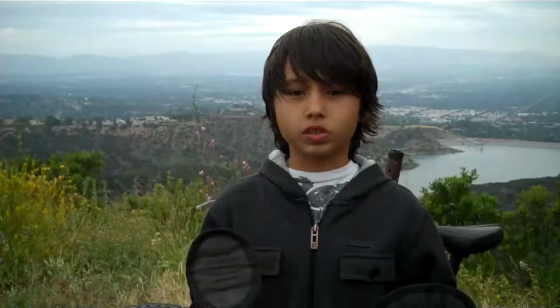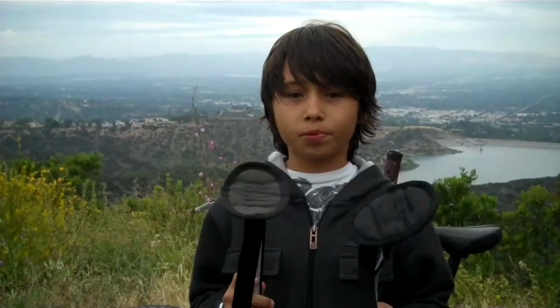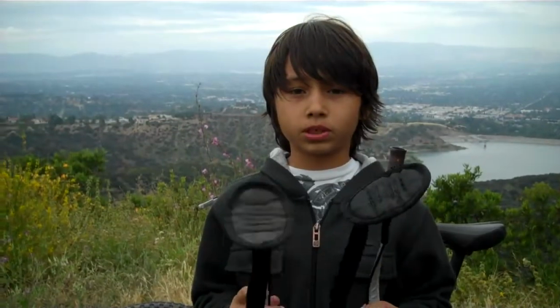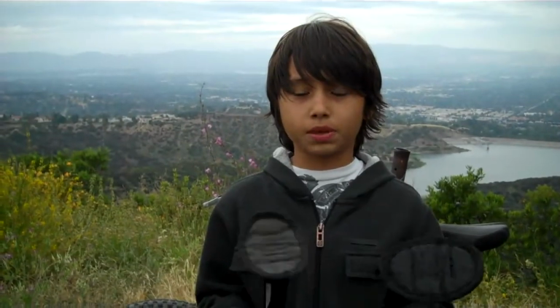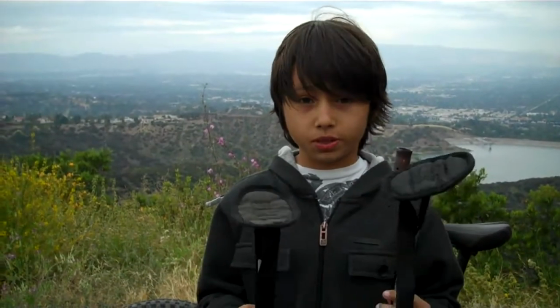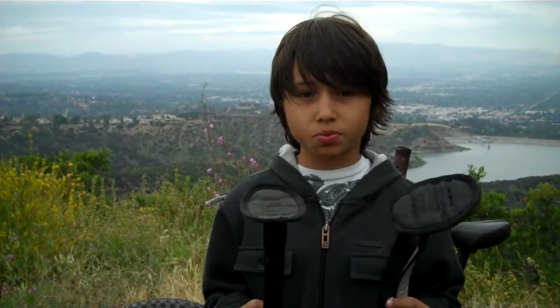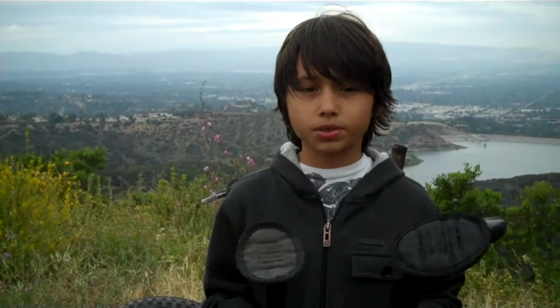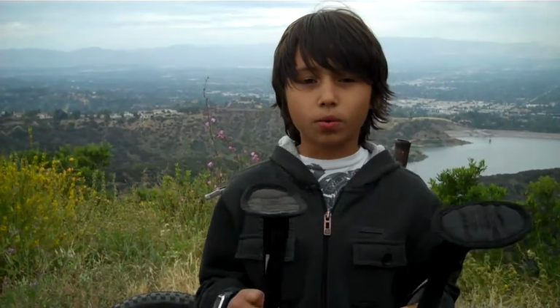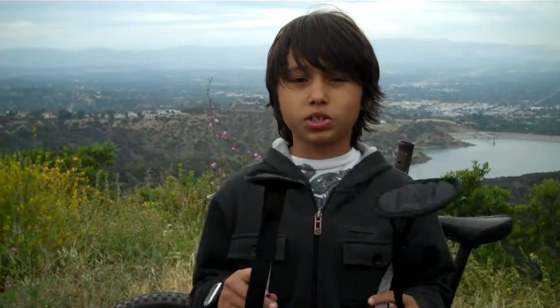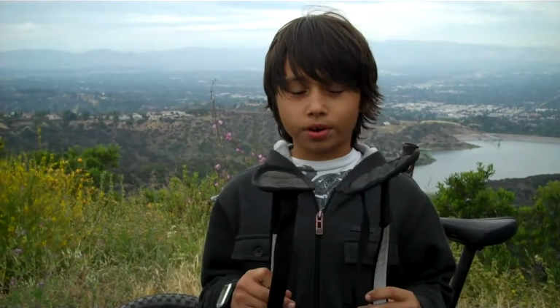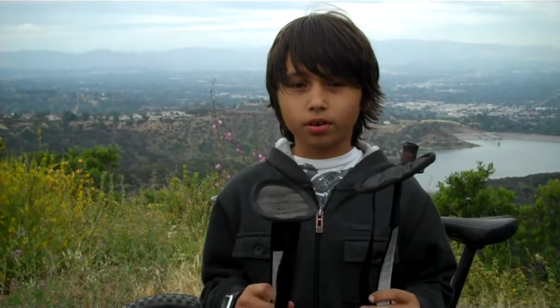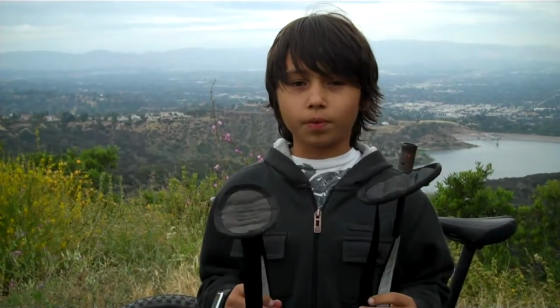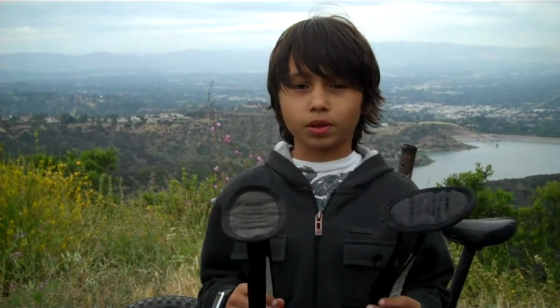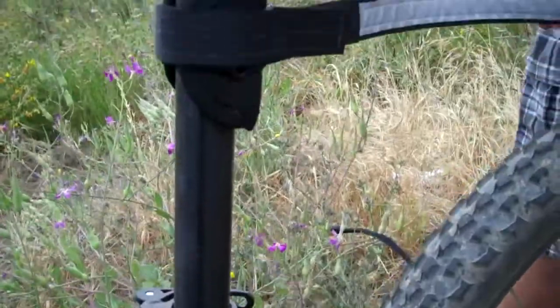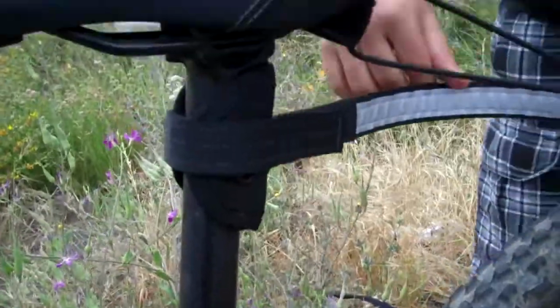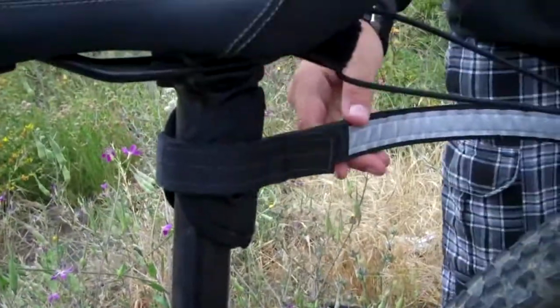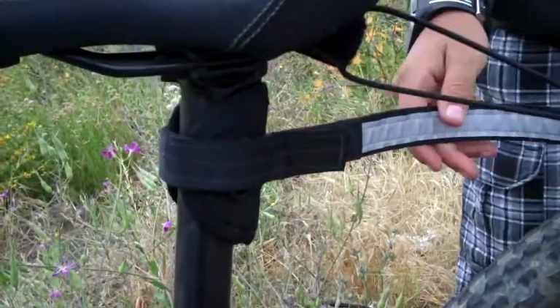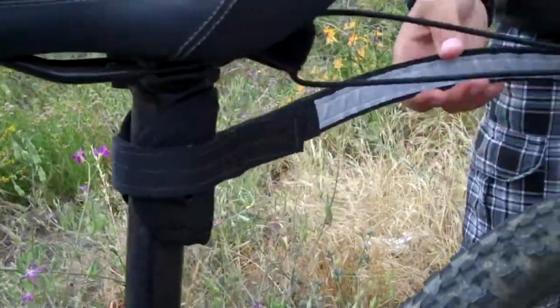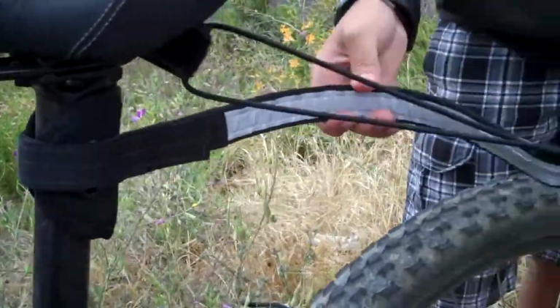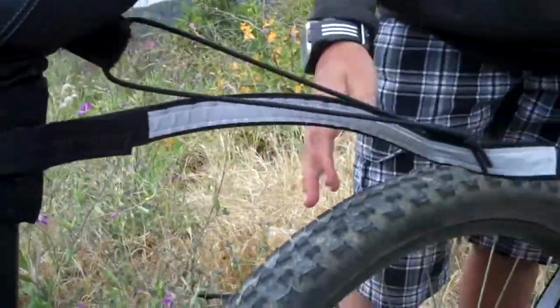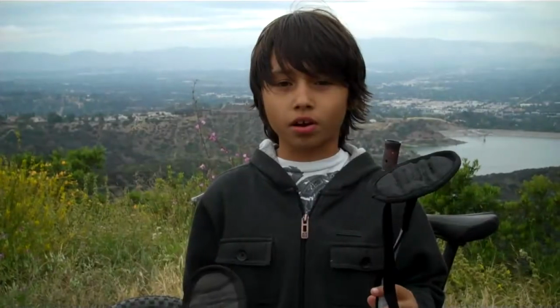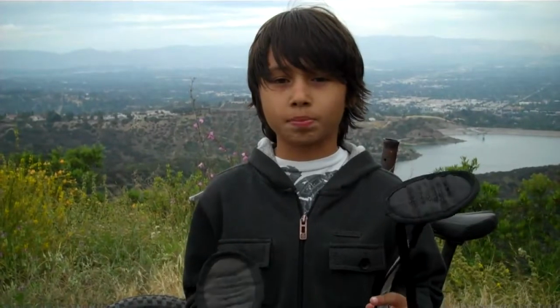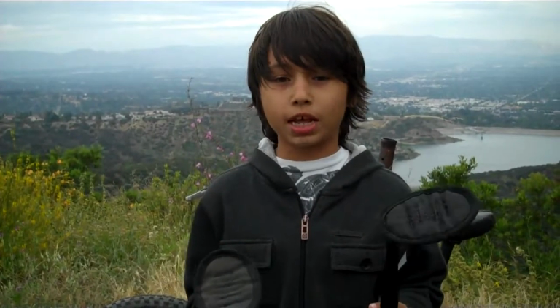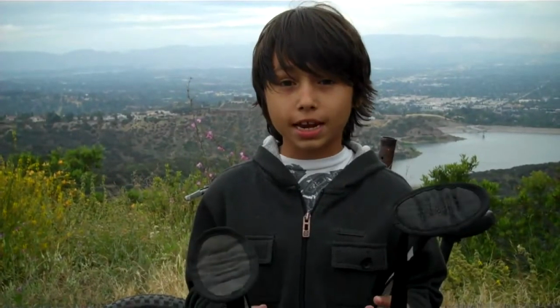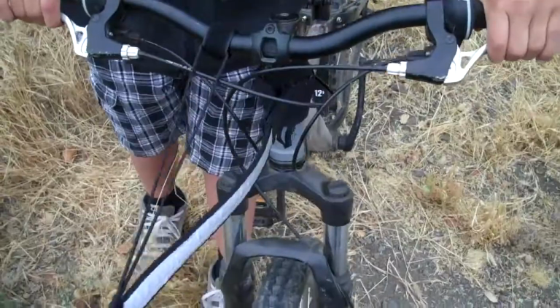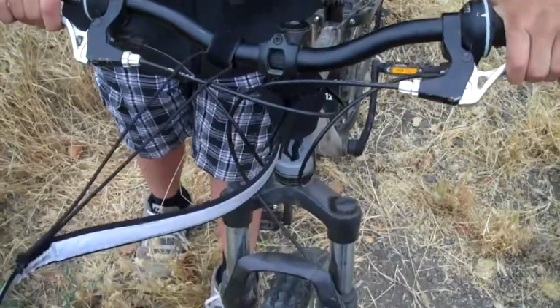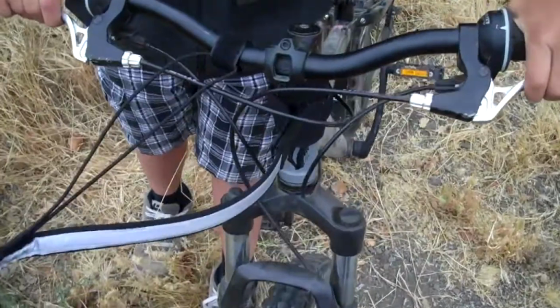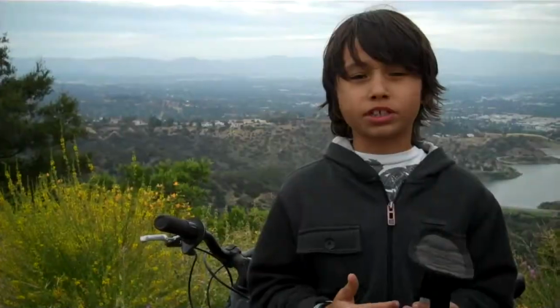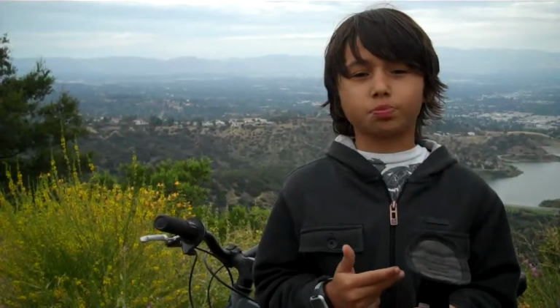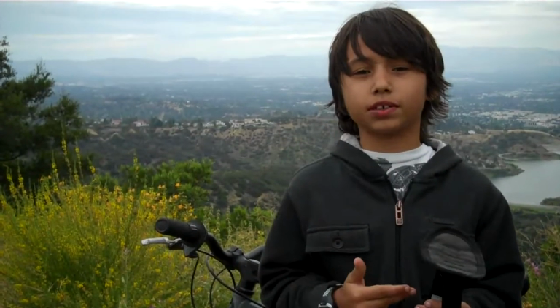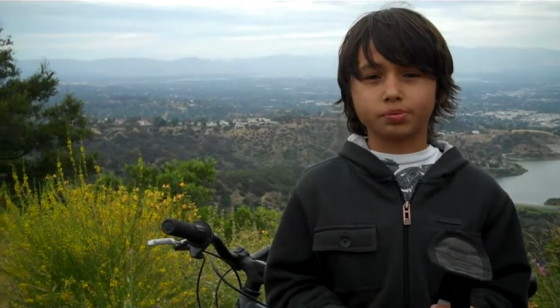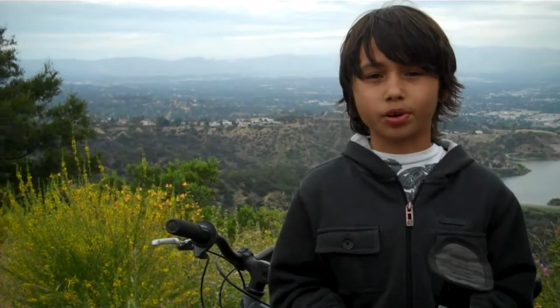The TowBike Pro system has two attachments. One is shorter for the person that is towing, and then one is longer for the person that is getting towed. I'm going to show you the four essential parts of the TowBike Pro.